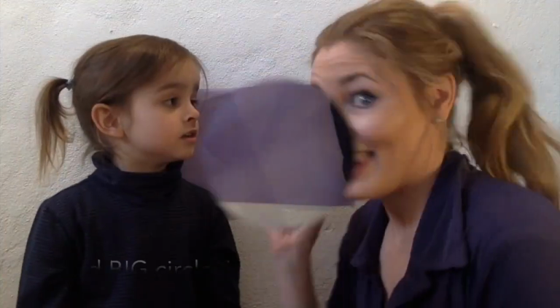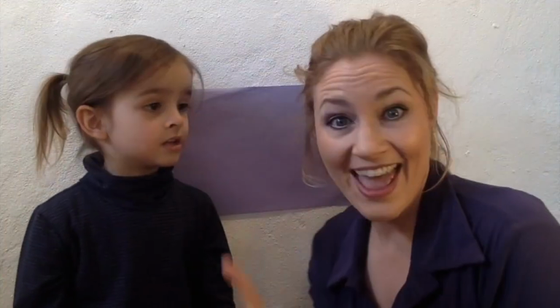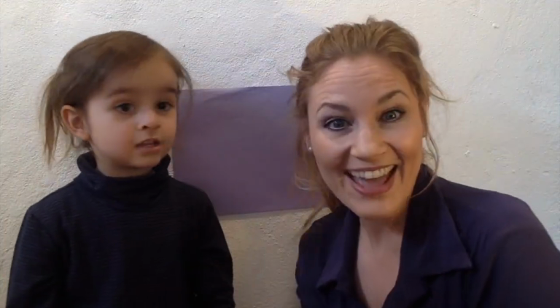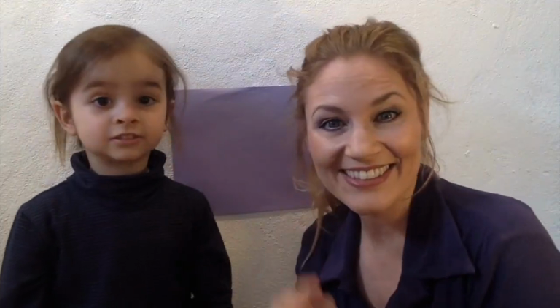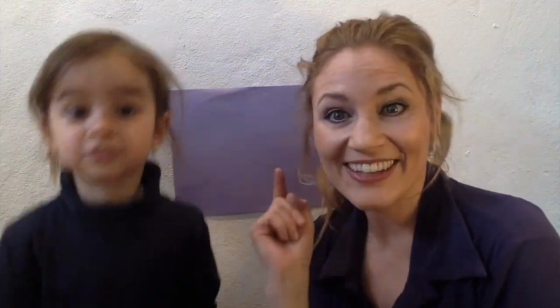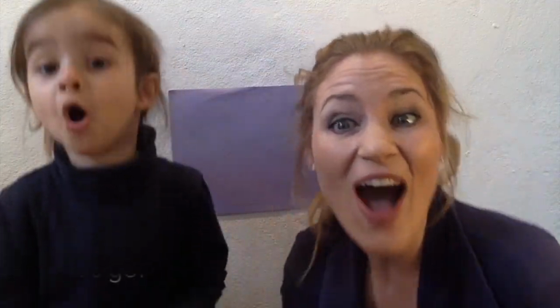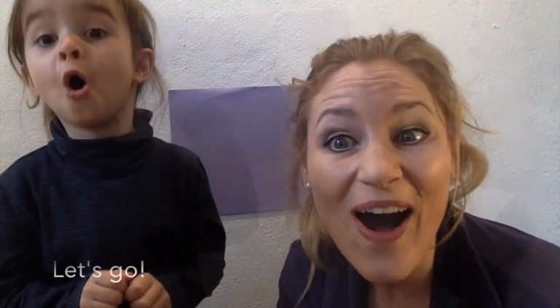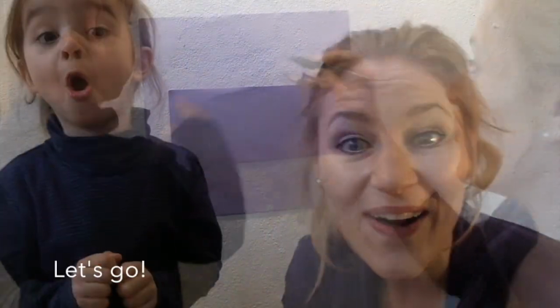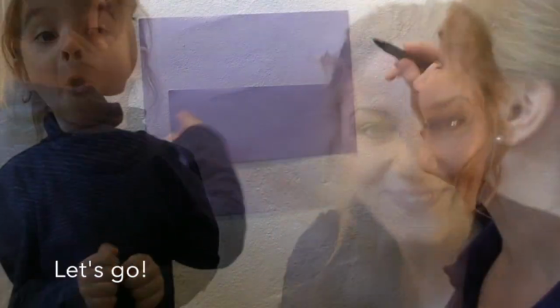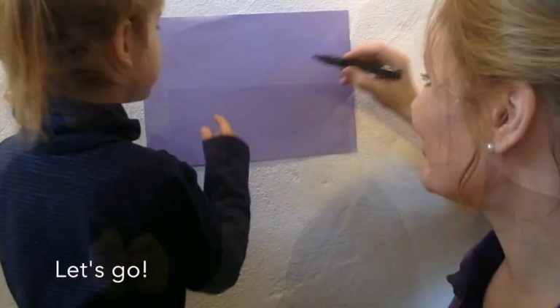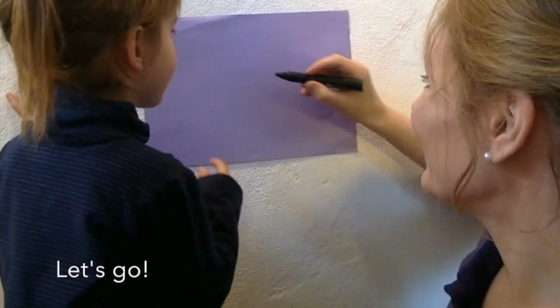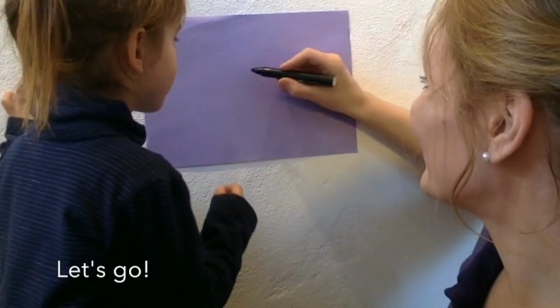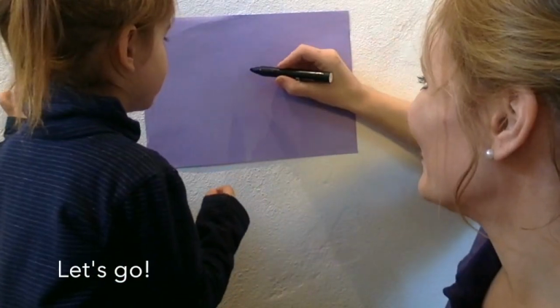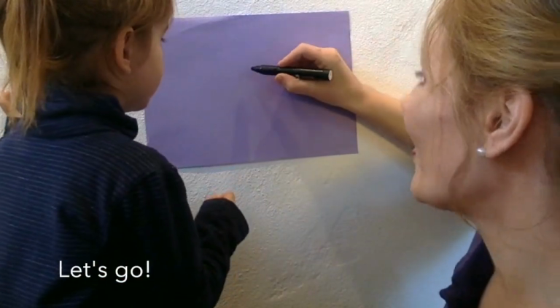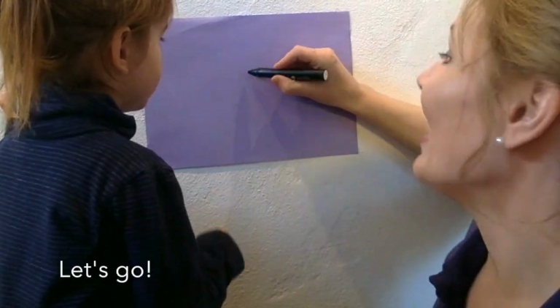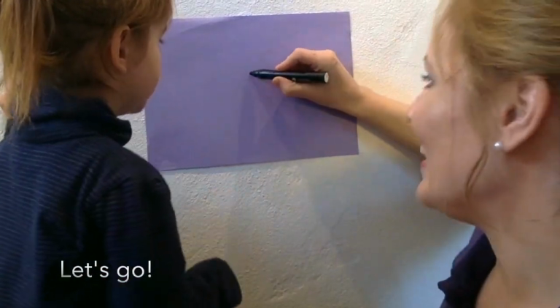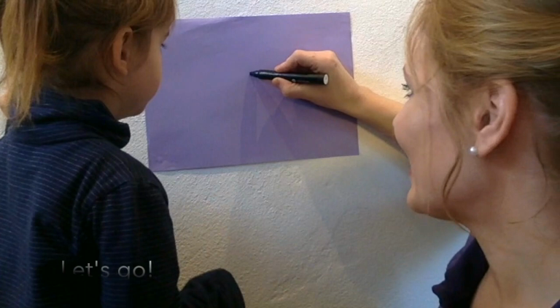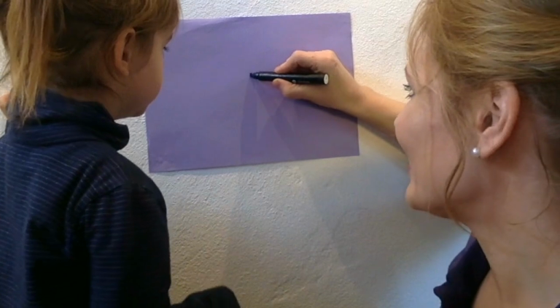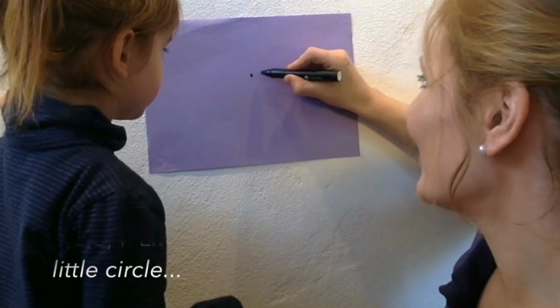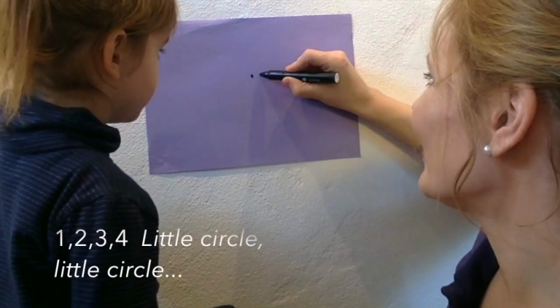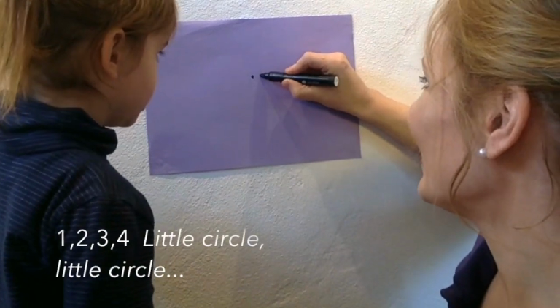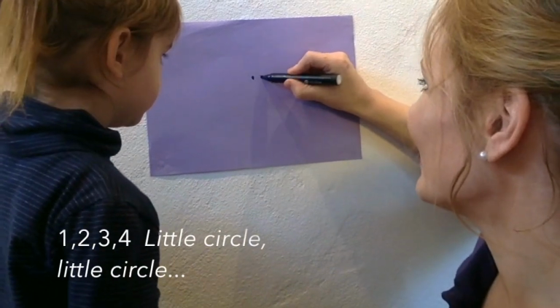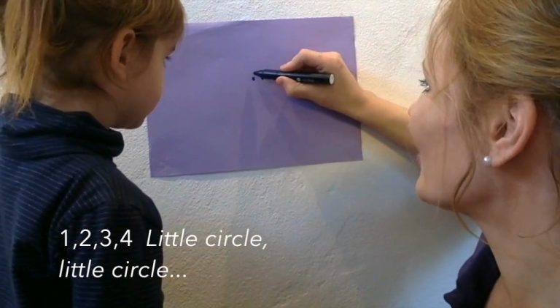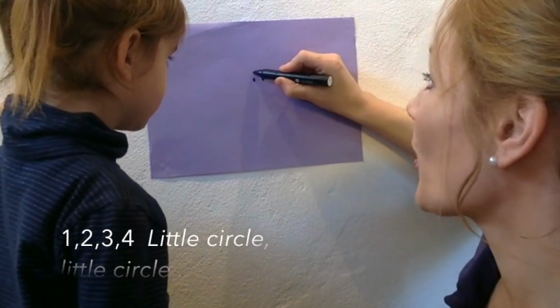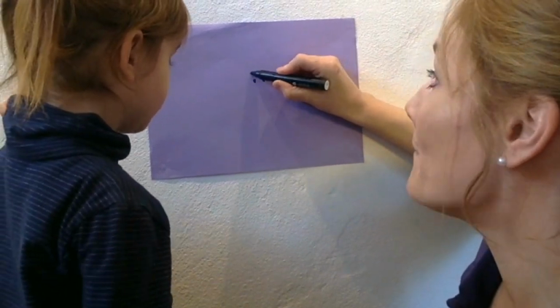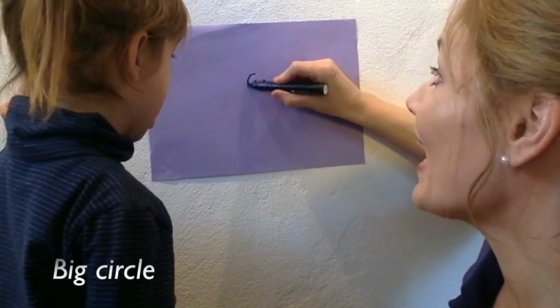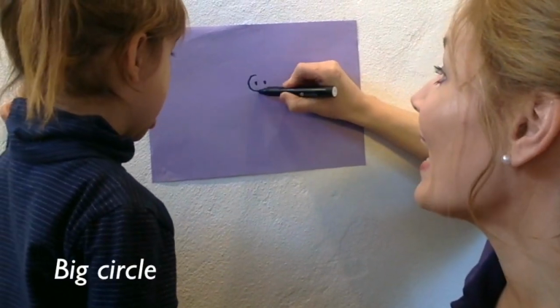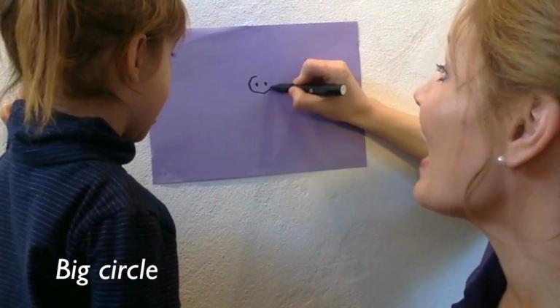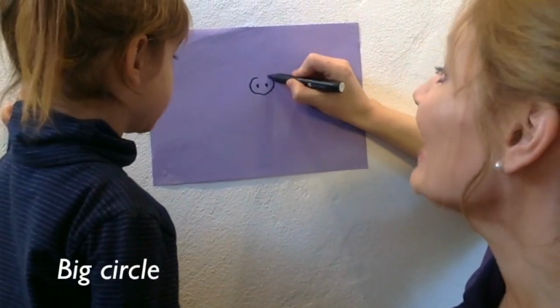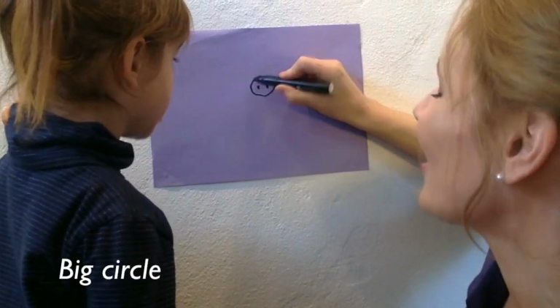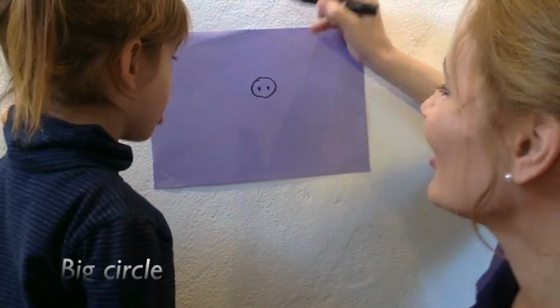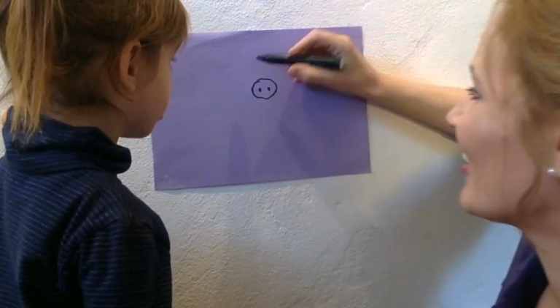Let's go! One, two, three, four. Little circle, little circle, big circle.